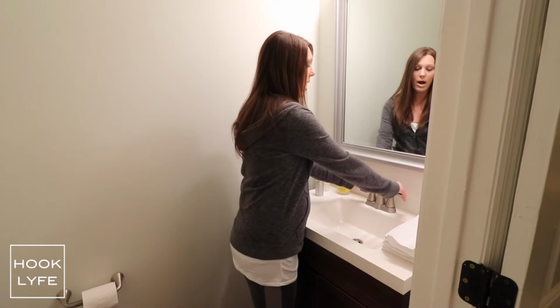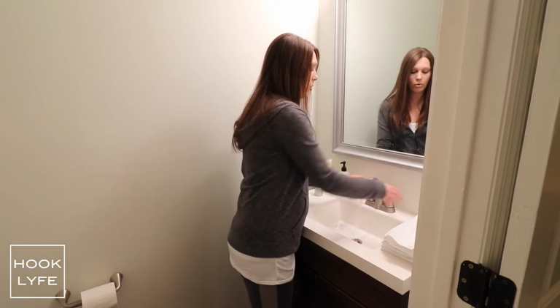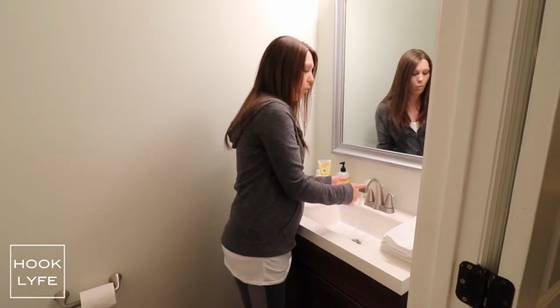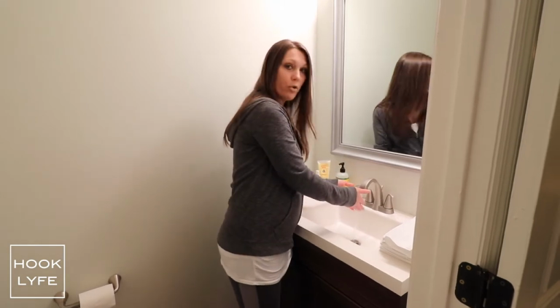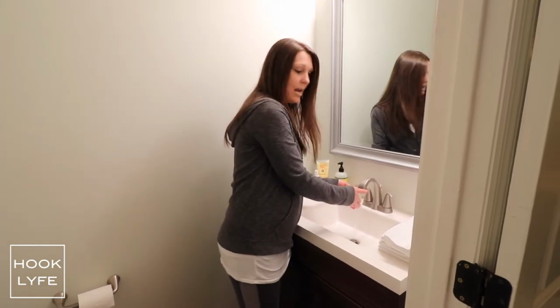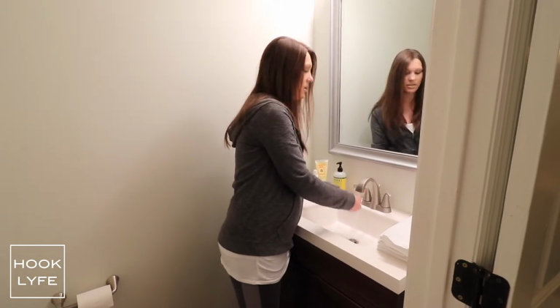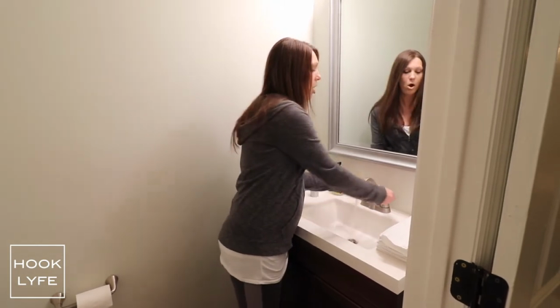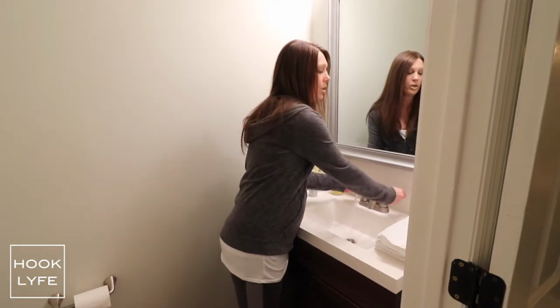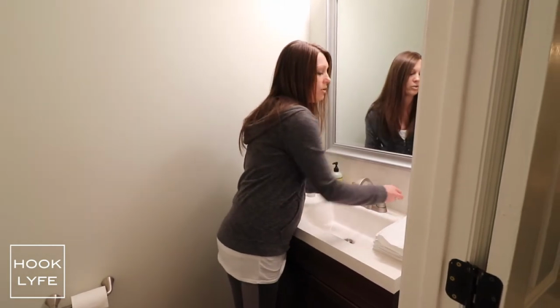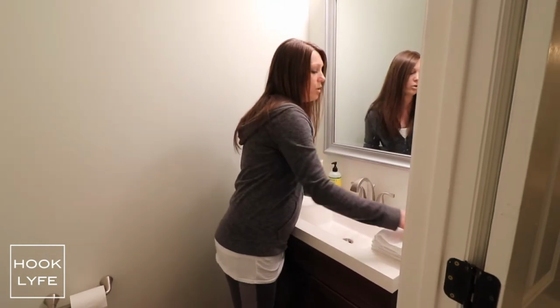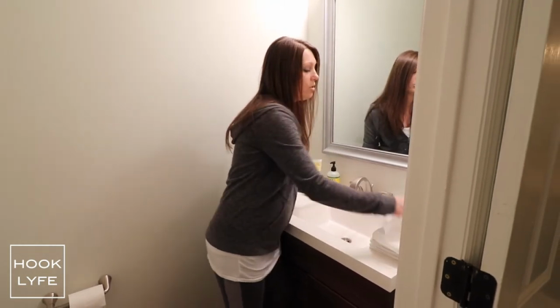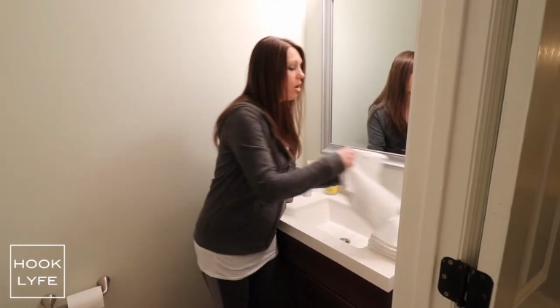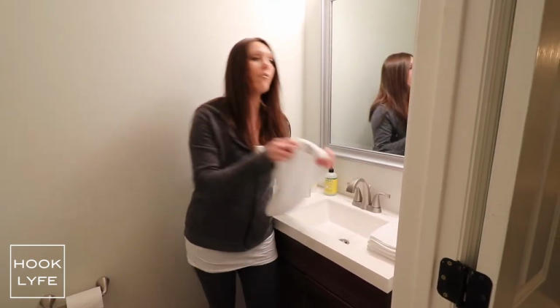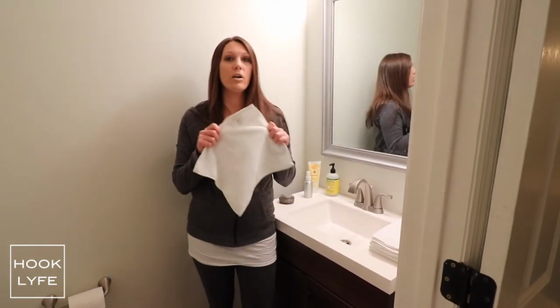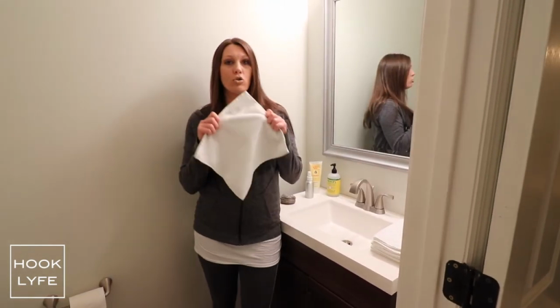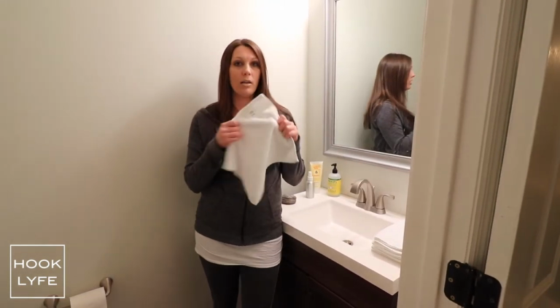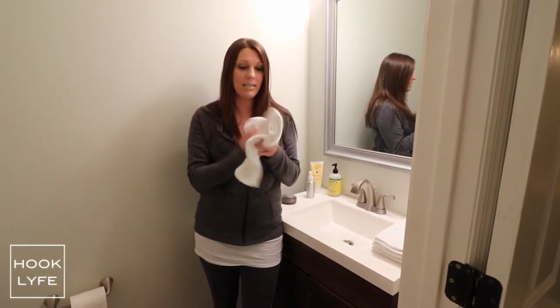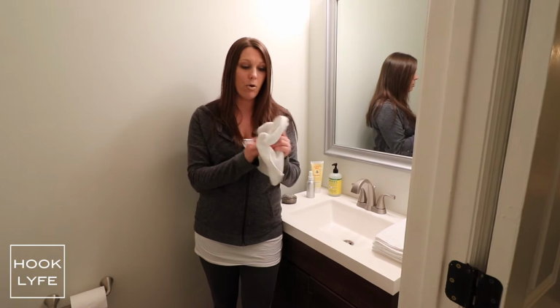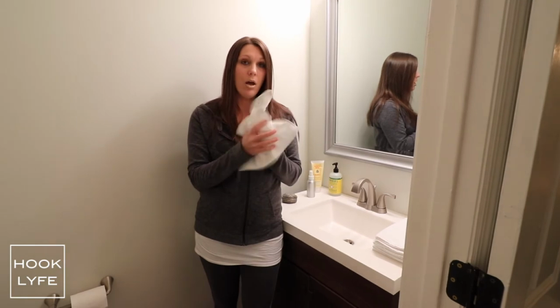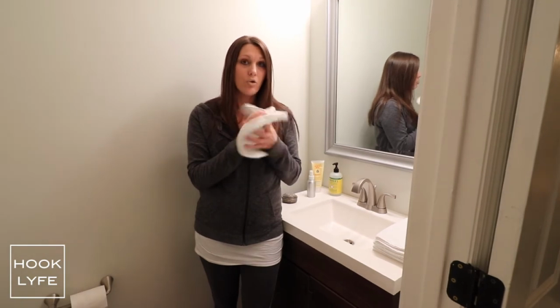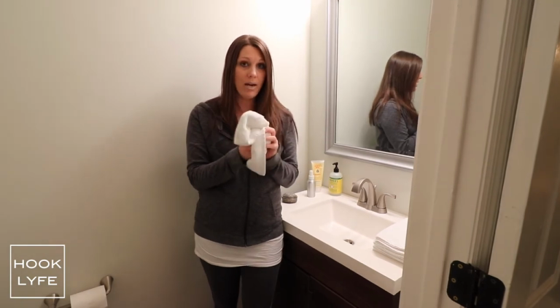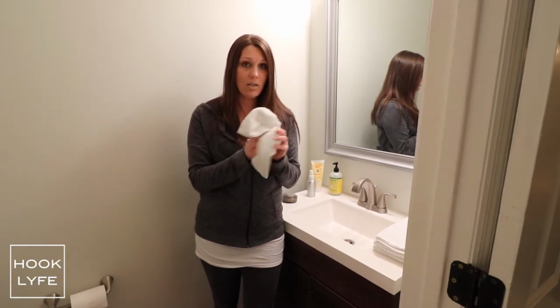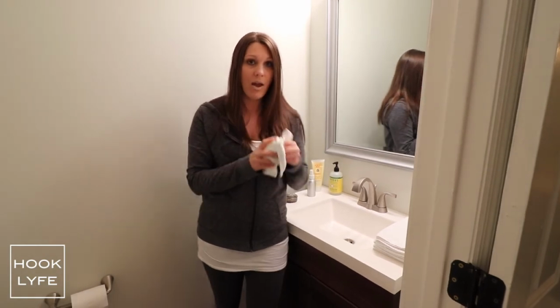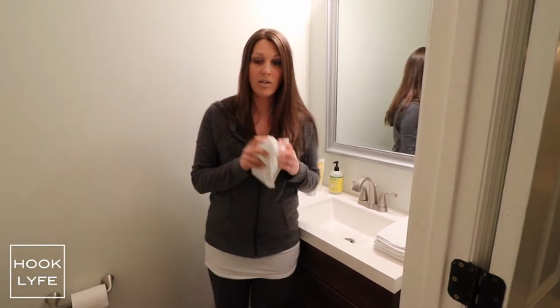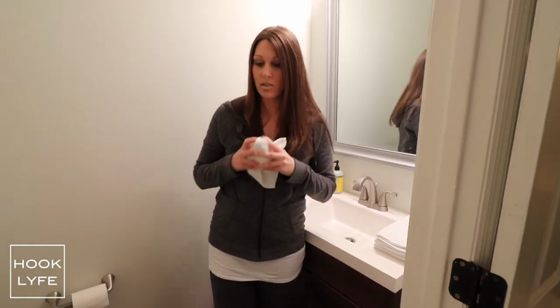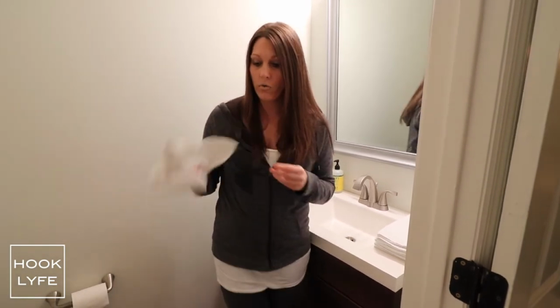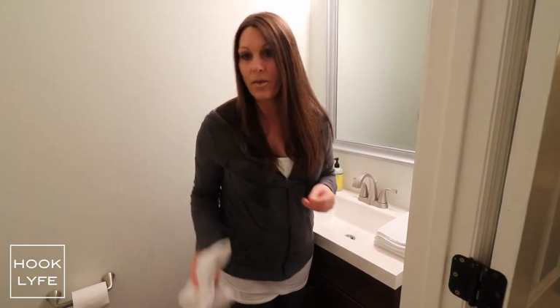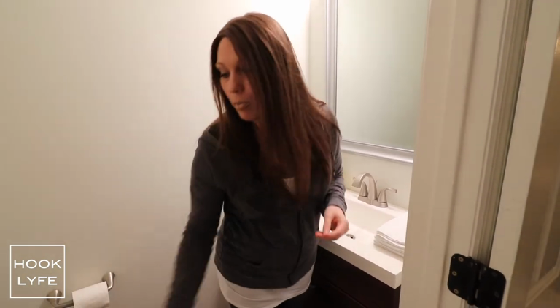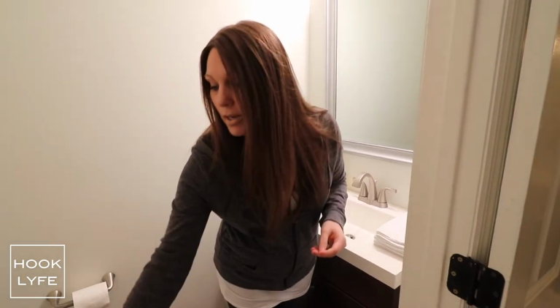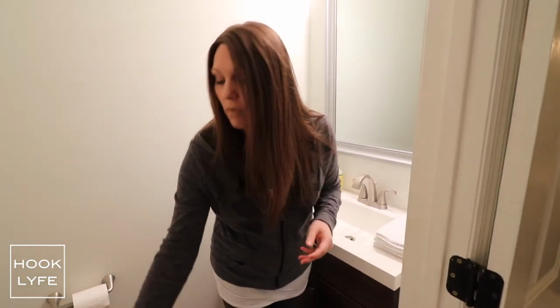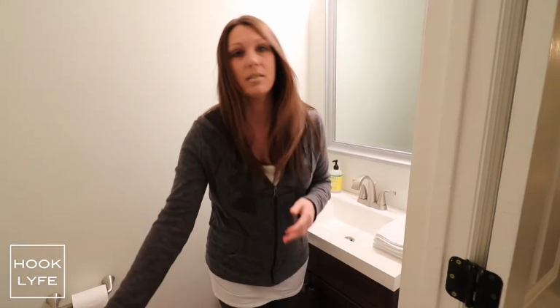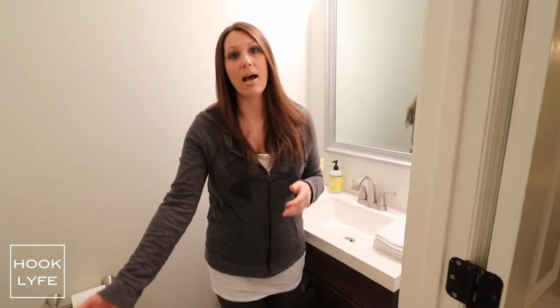So after you wash your hands, all you have to do is get yourself a fresh dry clean towel, dry your hands off, and toss it over in the open bin off to the side.